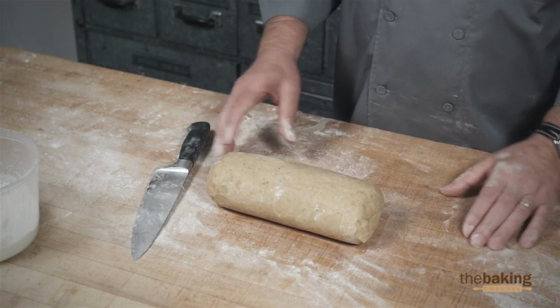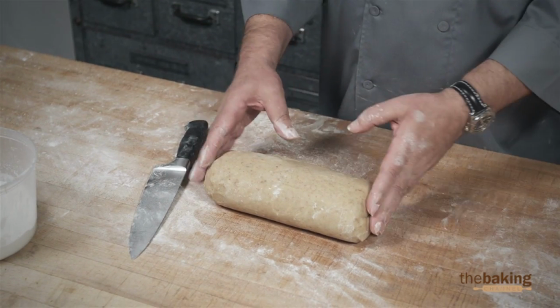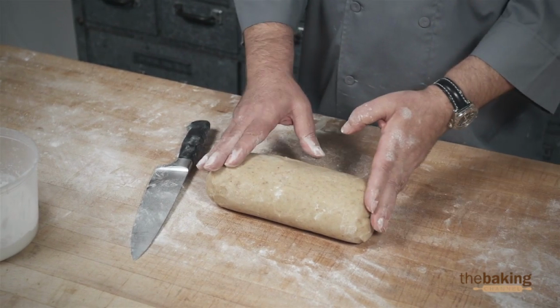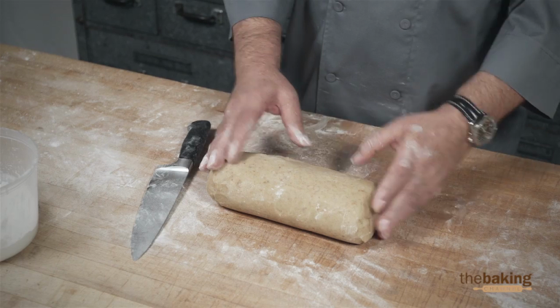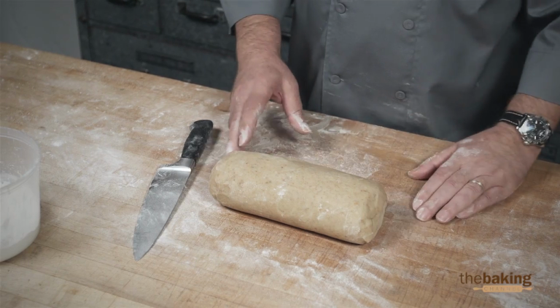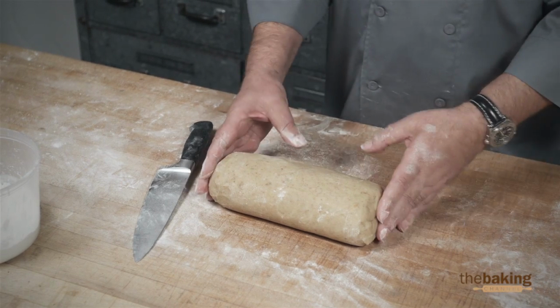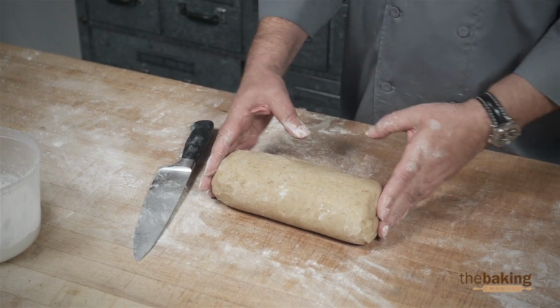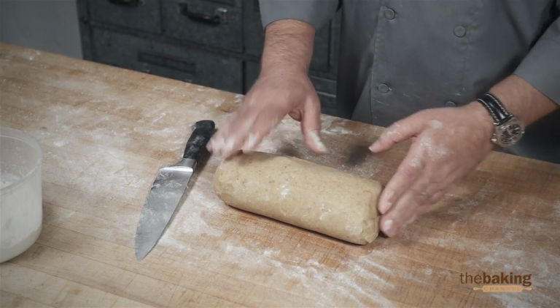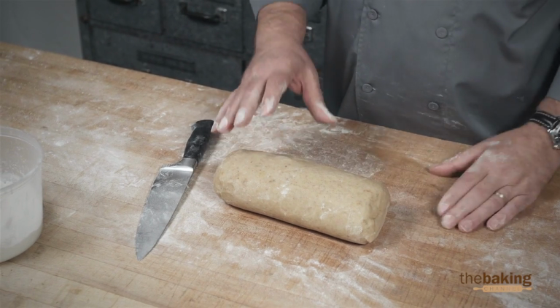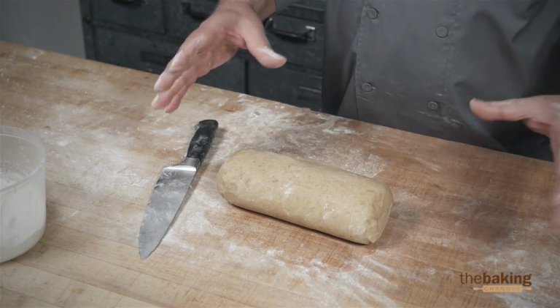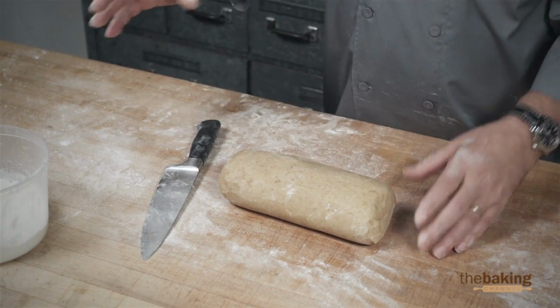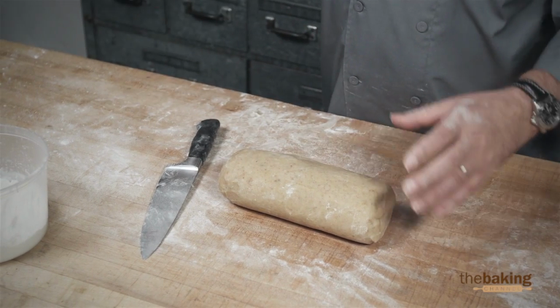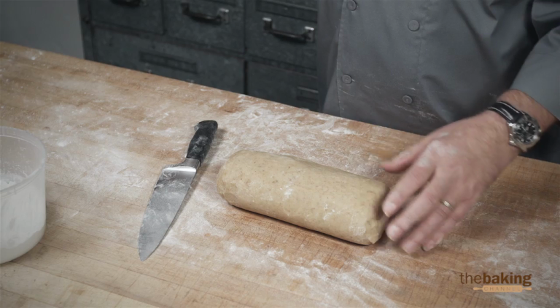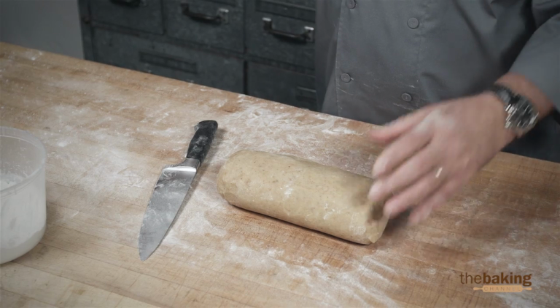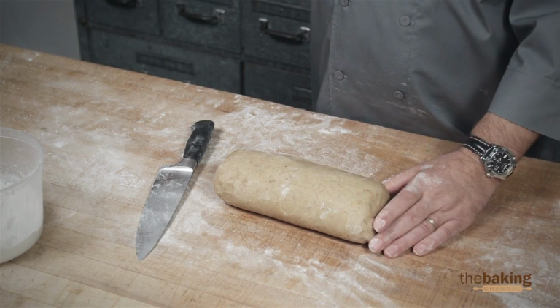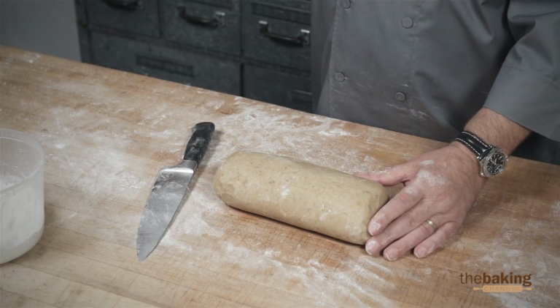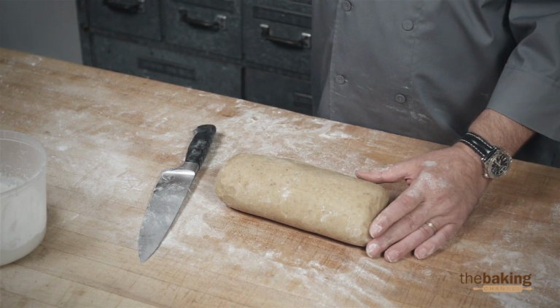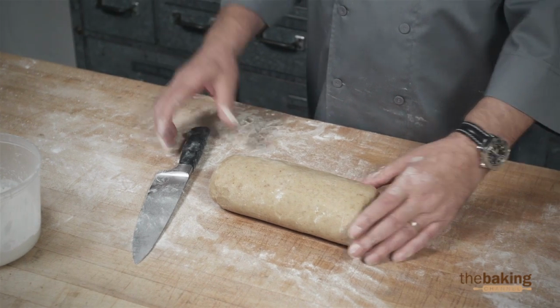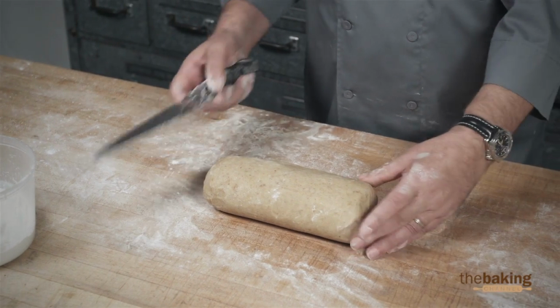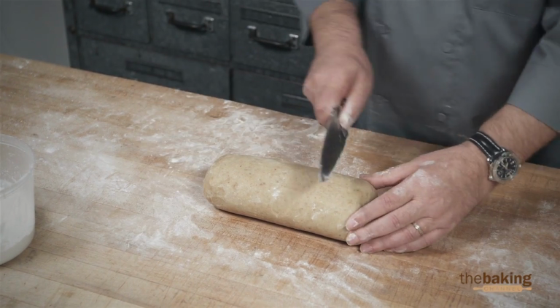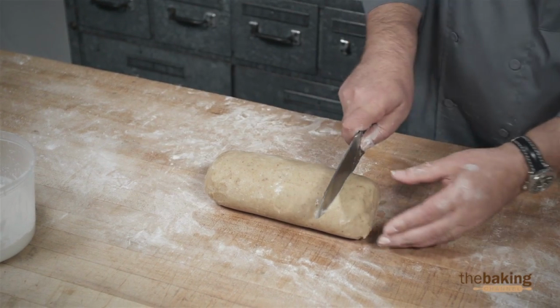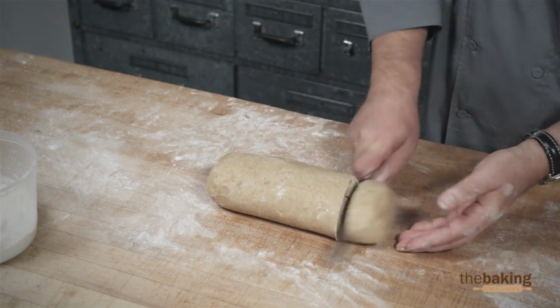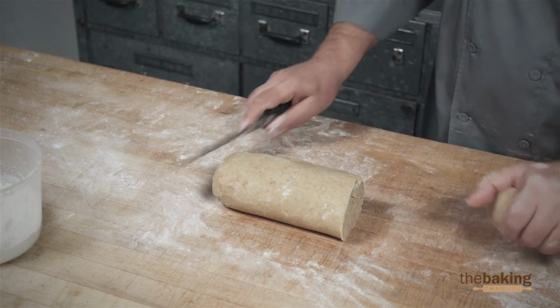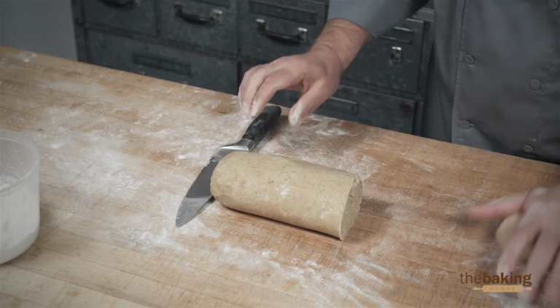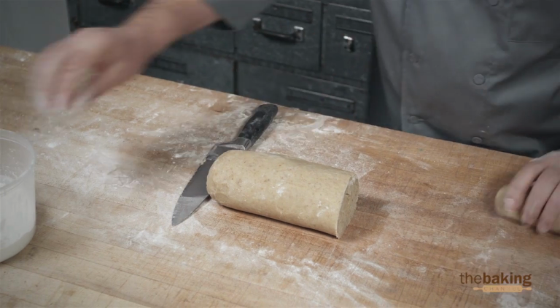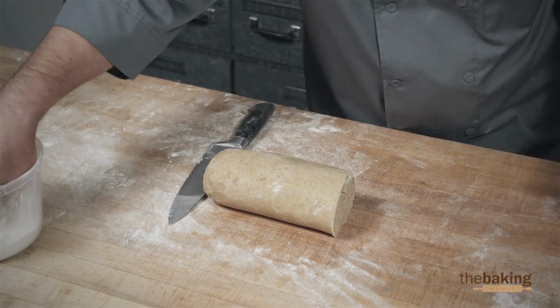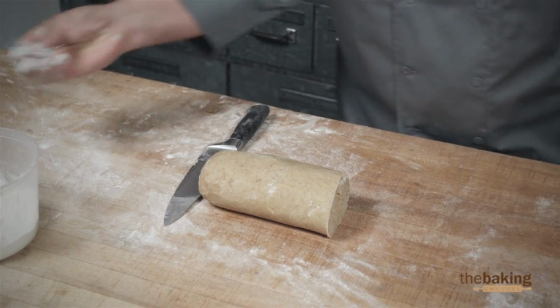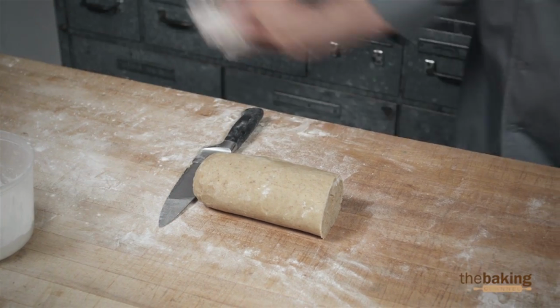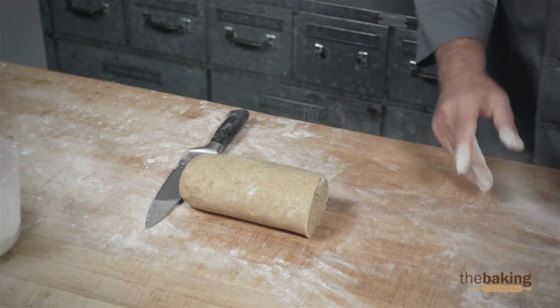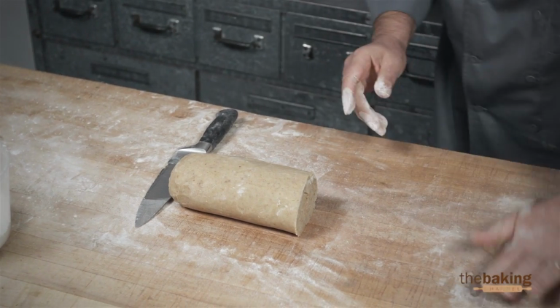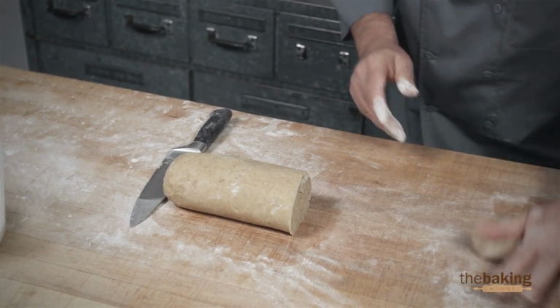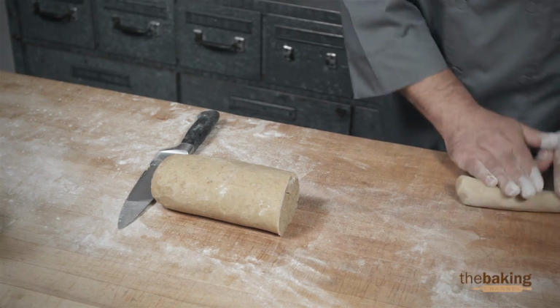Now that we have the dough here, this is a very easy dough to make — you throw all the ingredients into the machine with a paddle attachment. And here we have the dough; we're going to form it into ropes and make little balls to shape them.